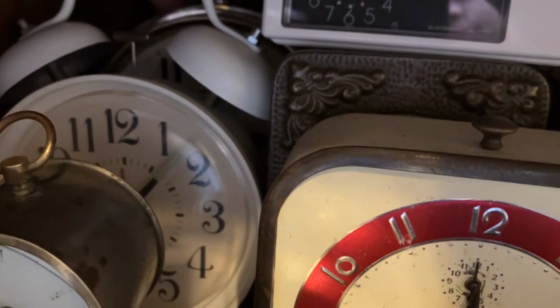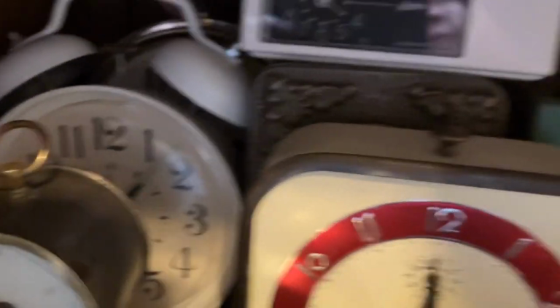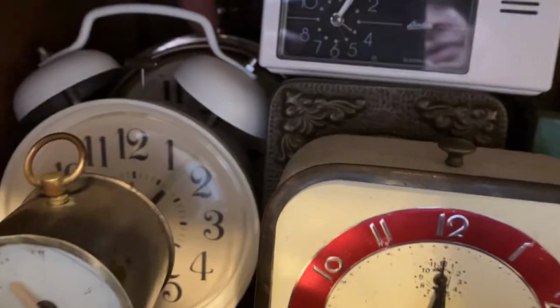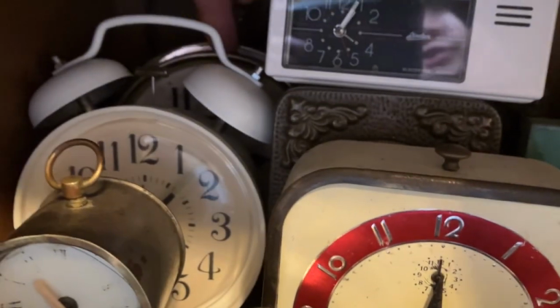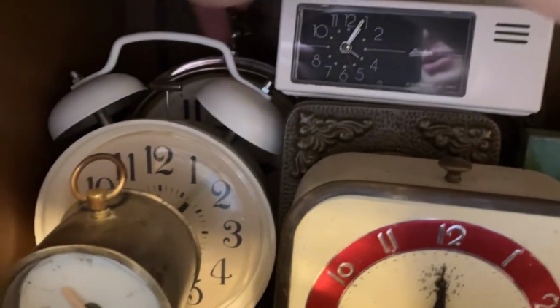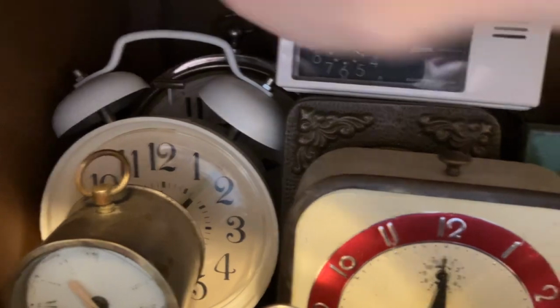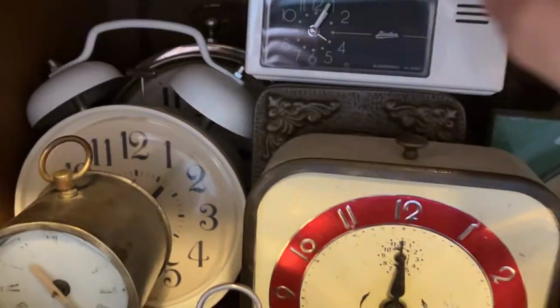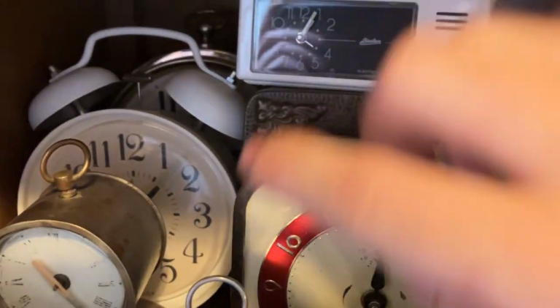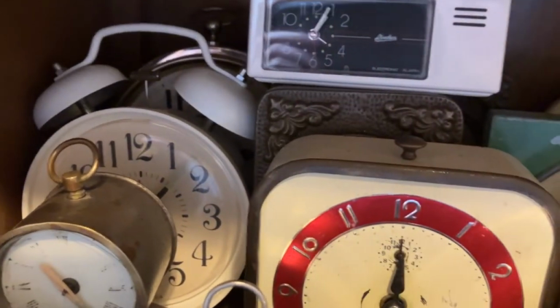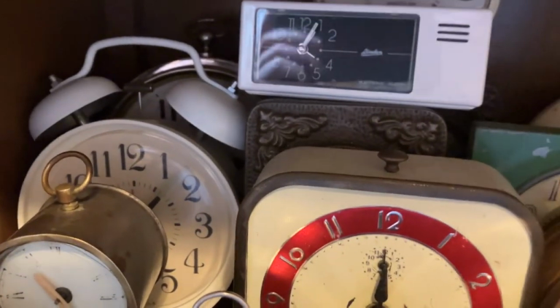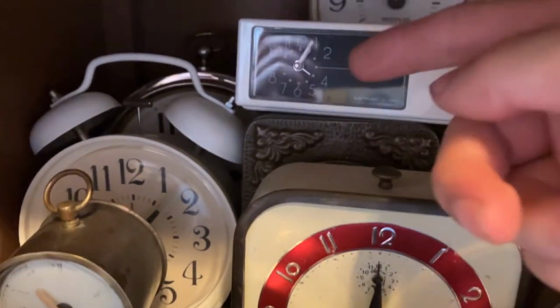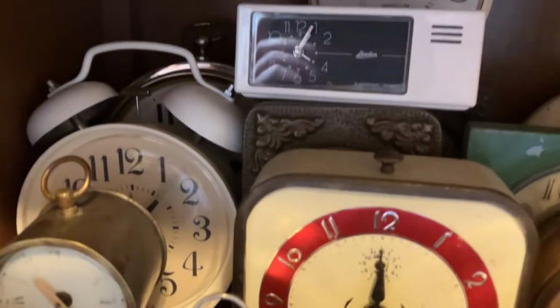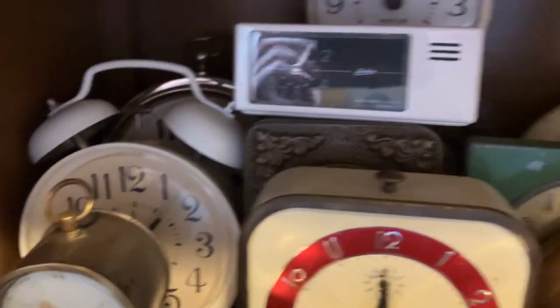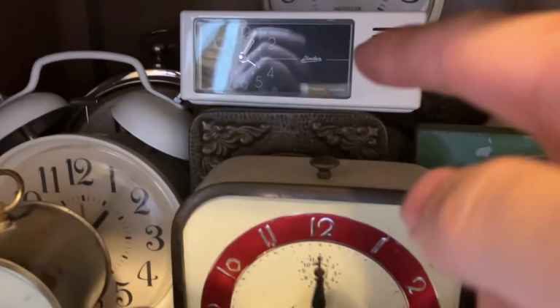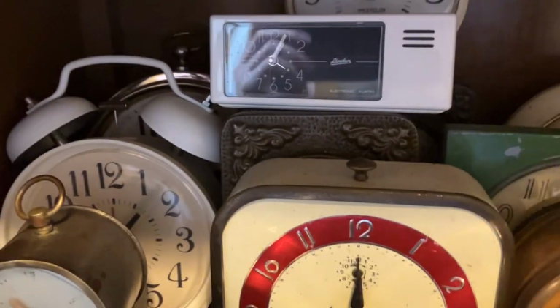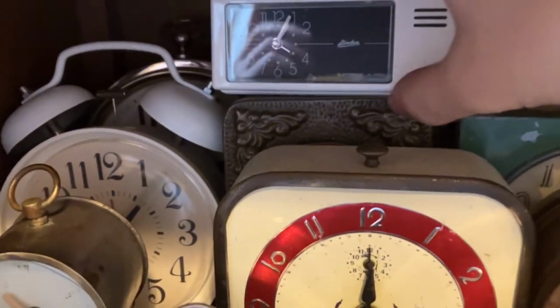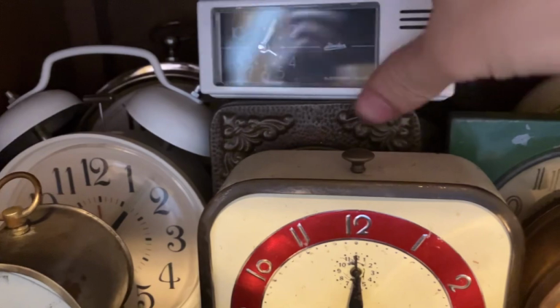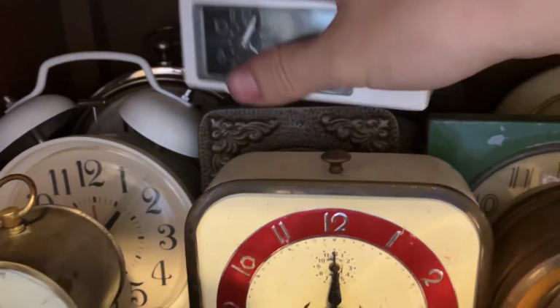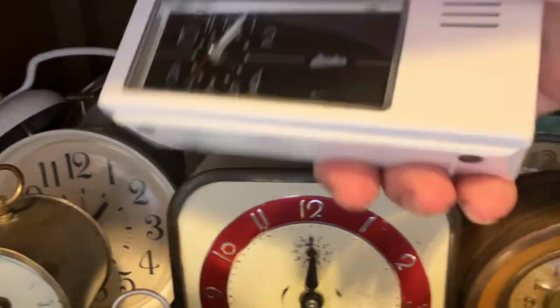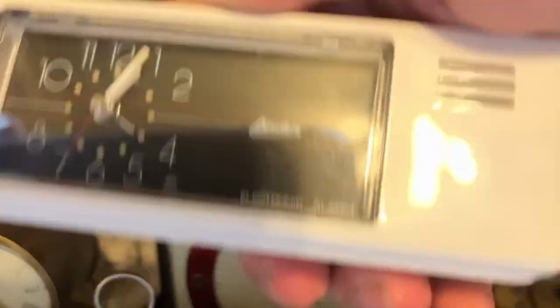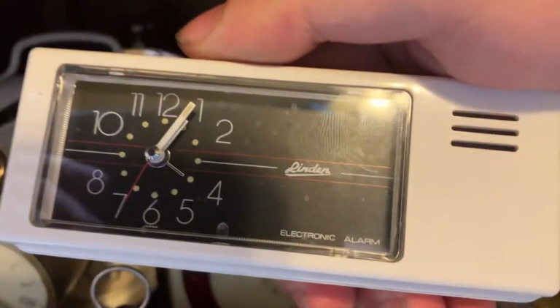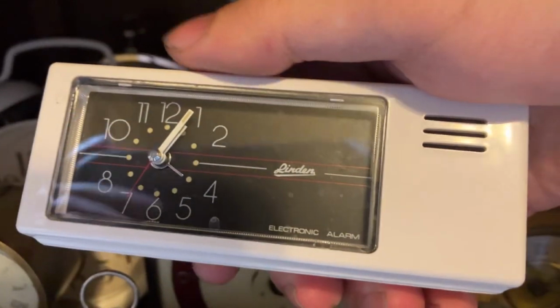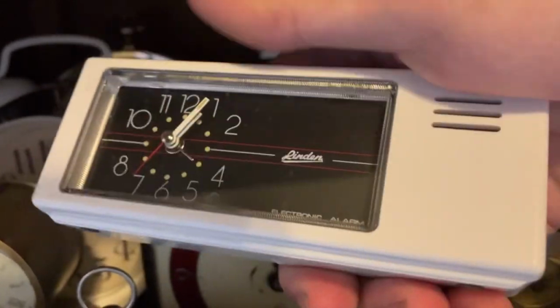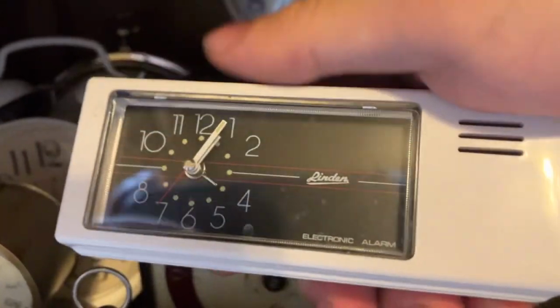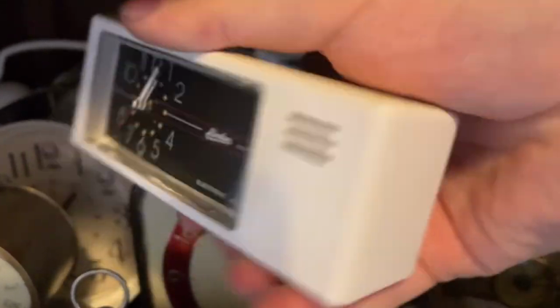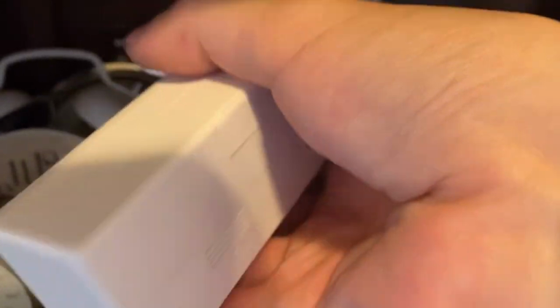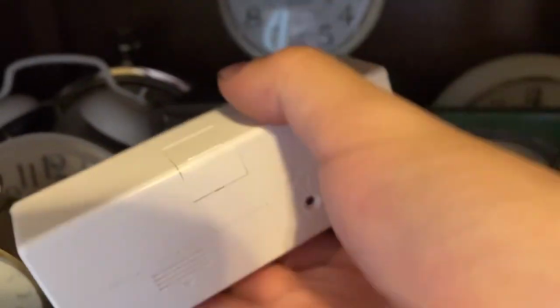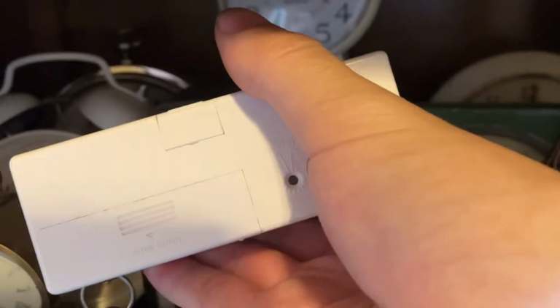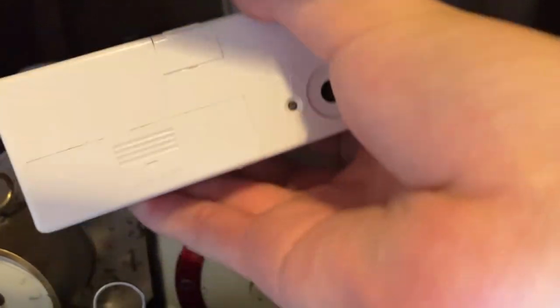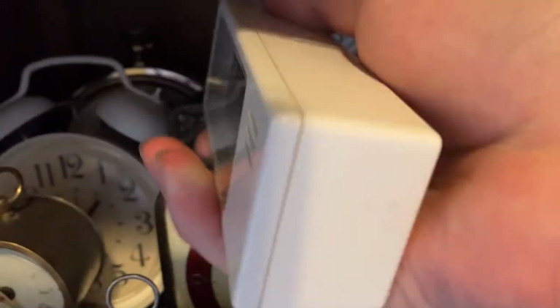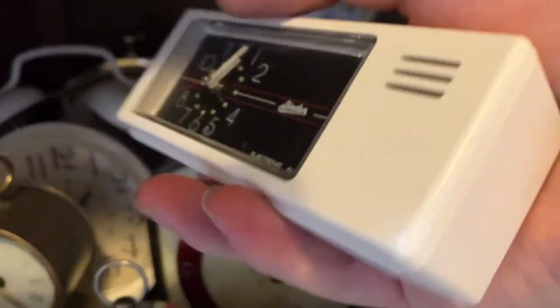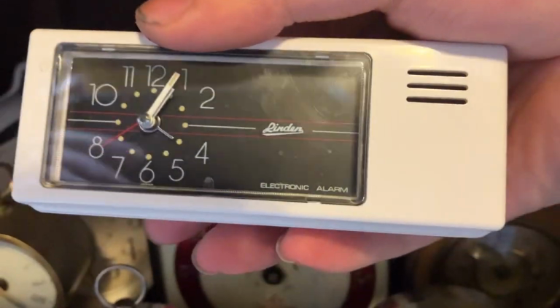That back there is a Big Ben Style 1A. That's a Linden Tiny Time — I'll move that out of the way. Here it is: the Linden Tiny Time. I did a video on this one — it's a little electromechanical clock.